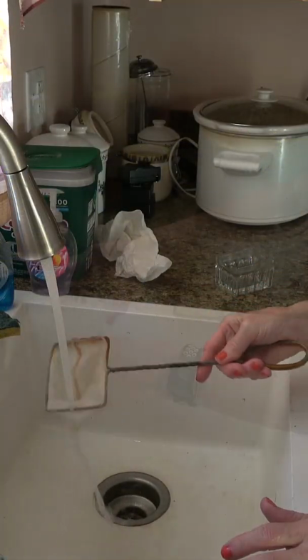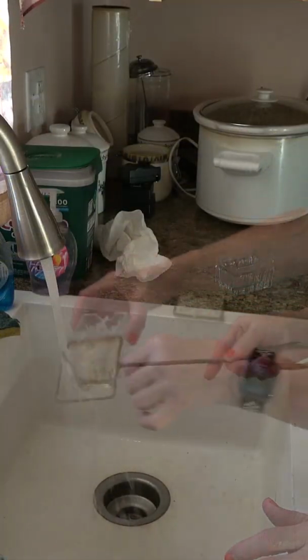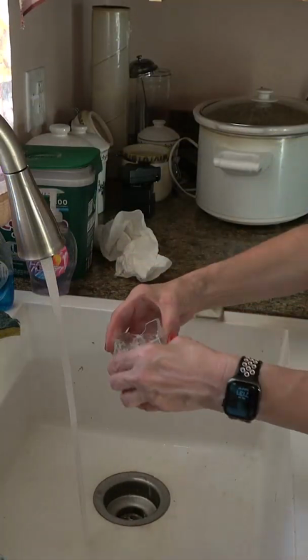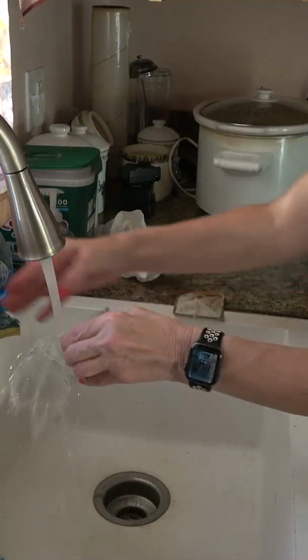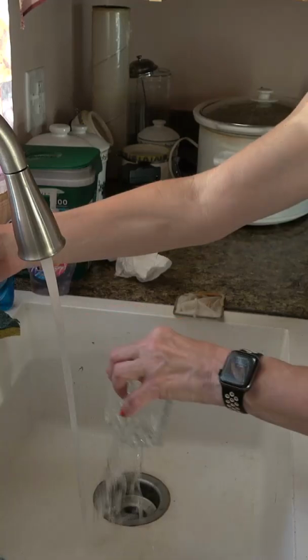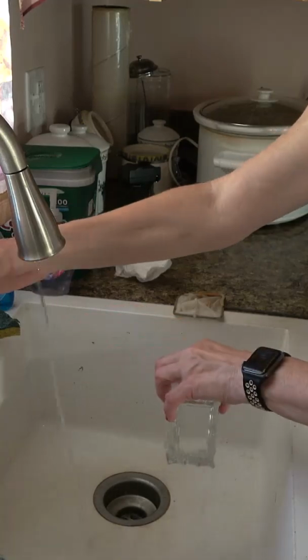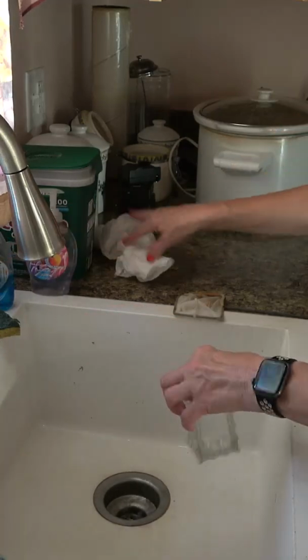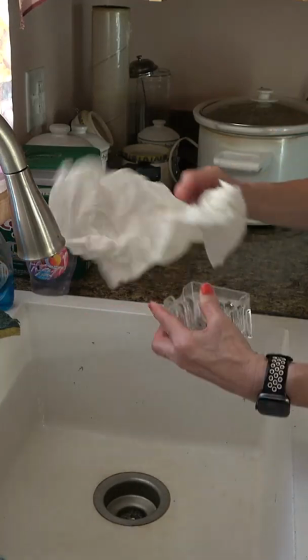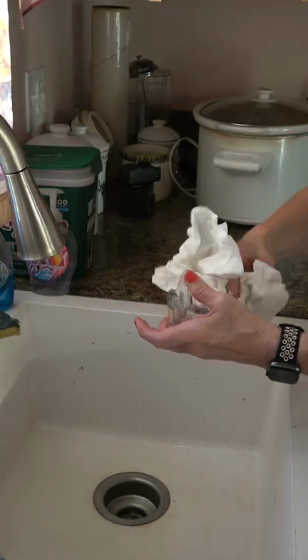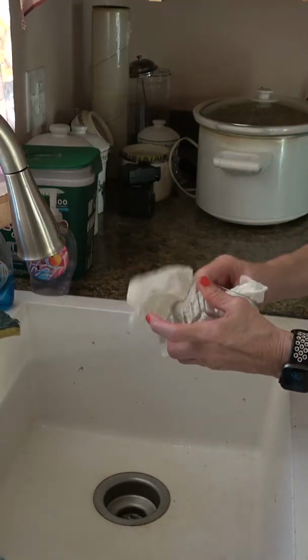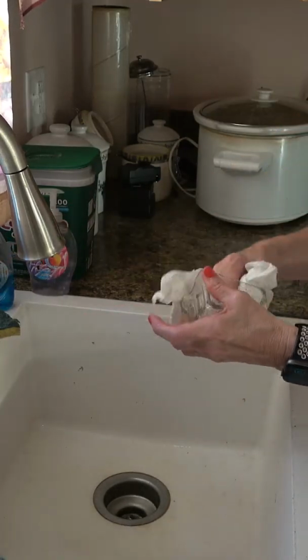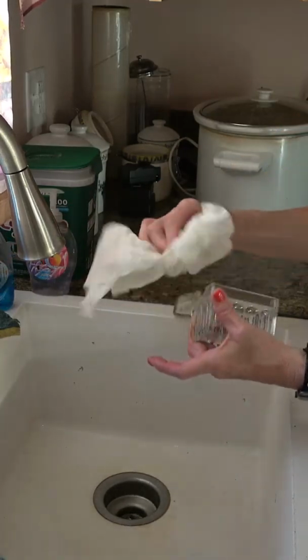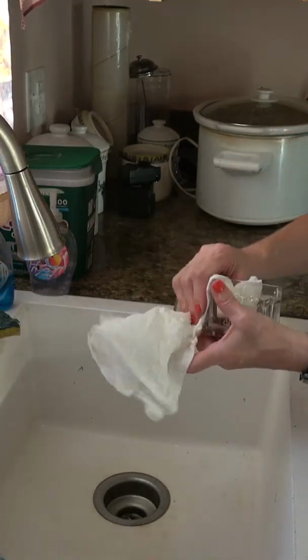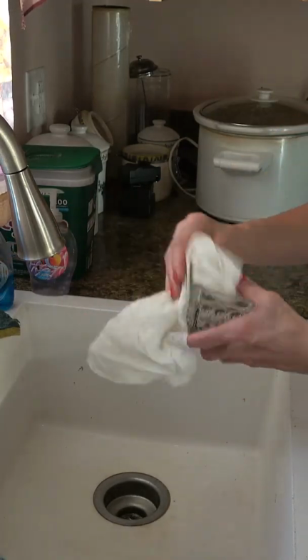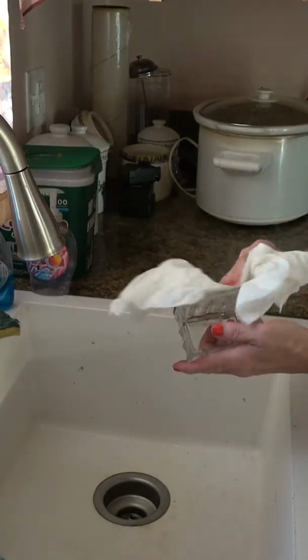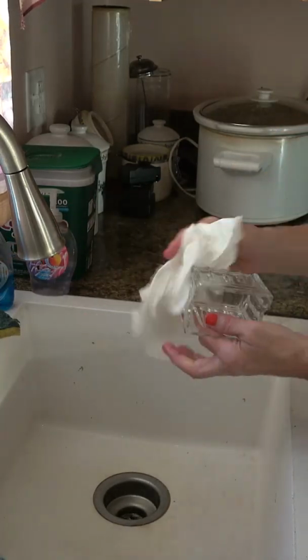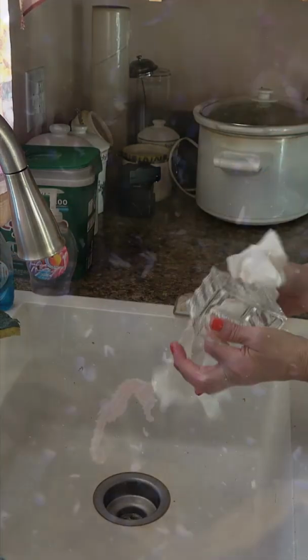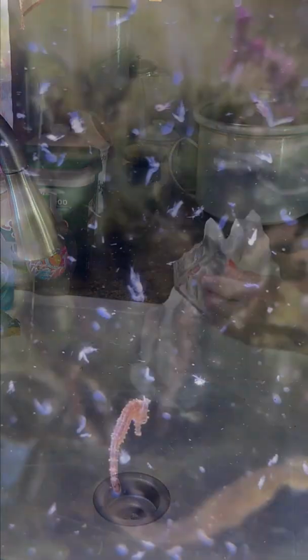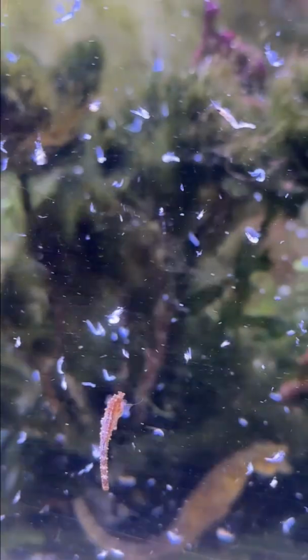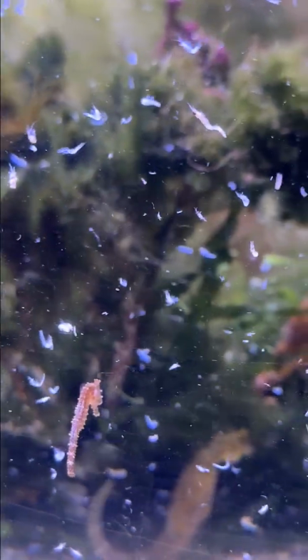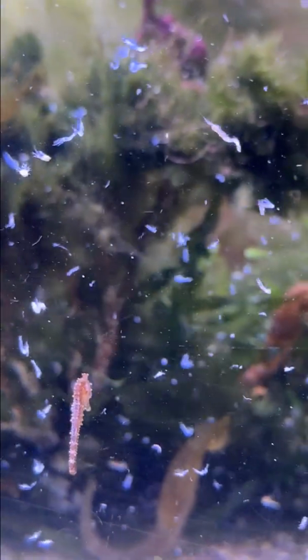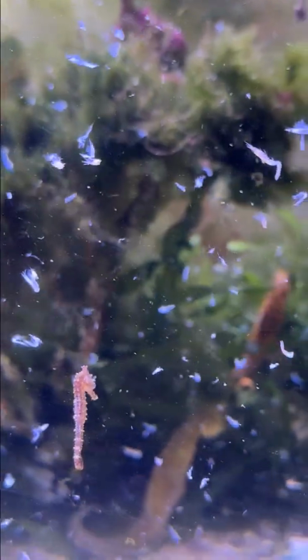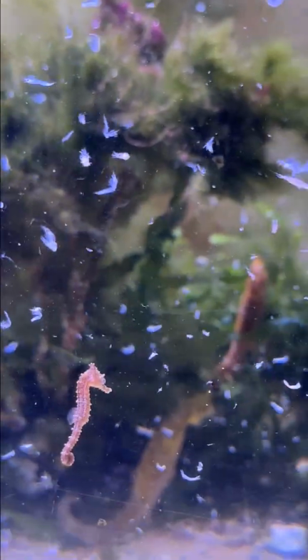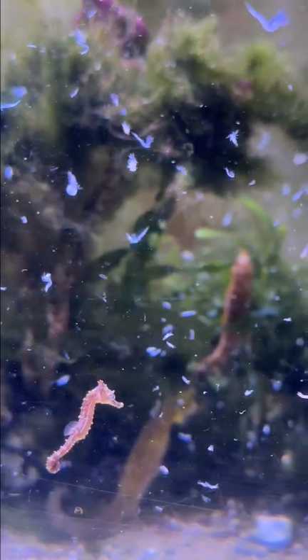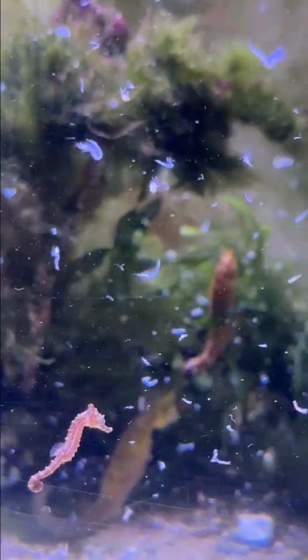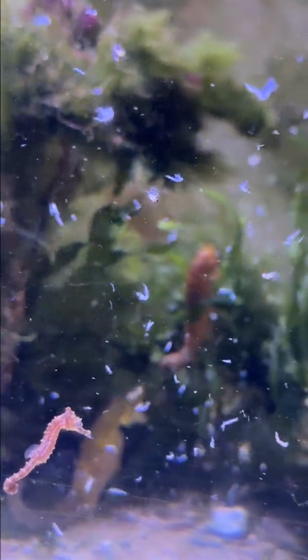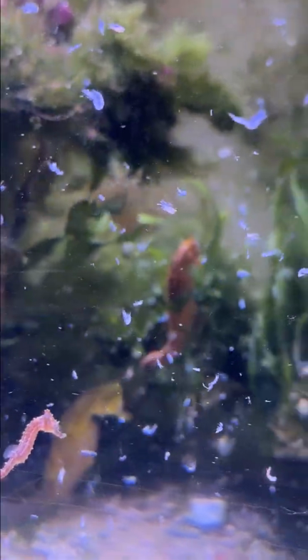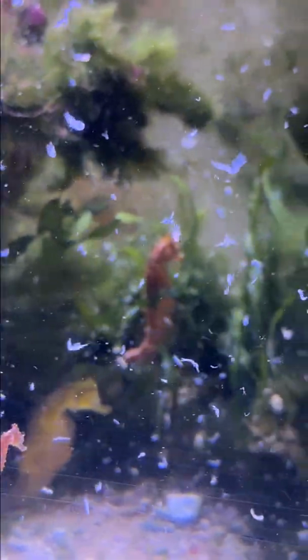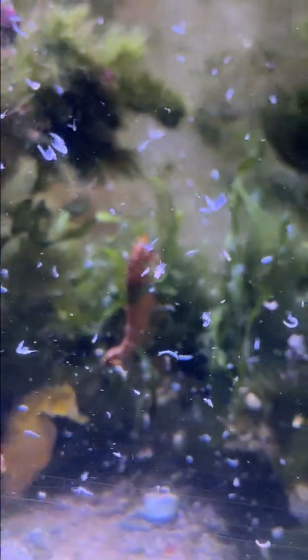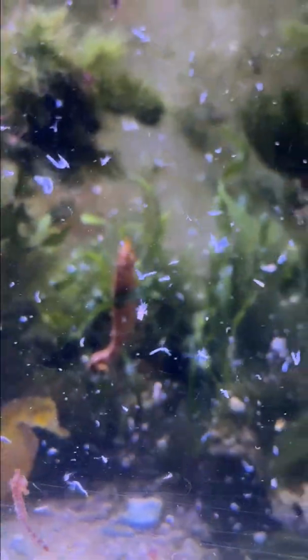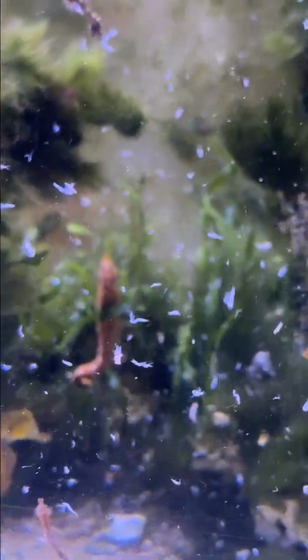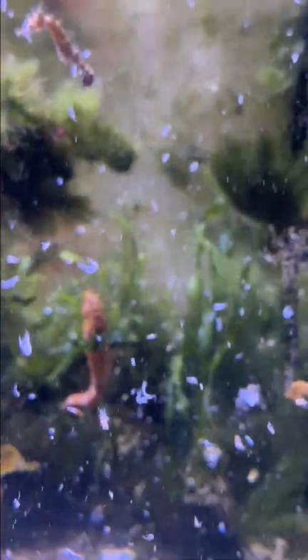I recommend cleaning equipment very well after use to keep down bad bacteria in the tank. And that's my feeding process. Thanks for watching — take care, and see you next time.